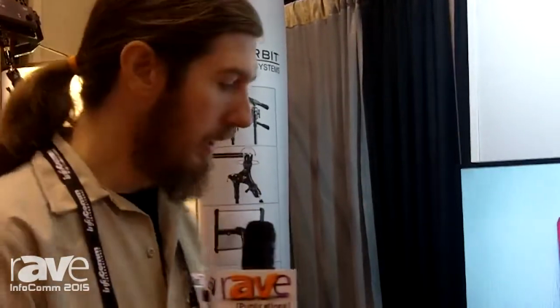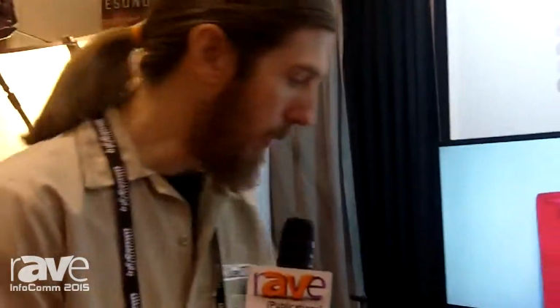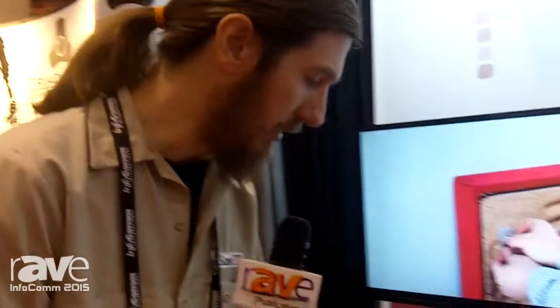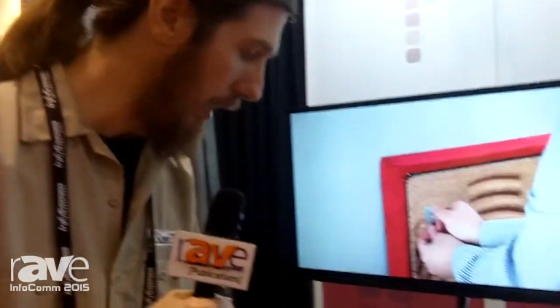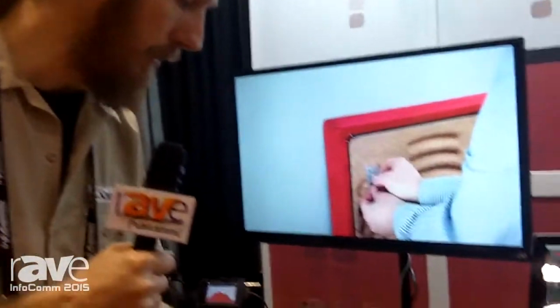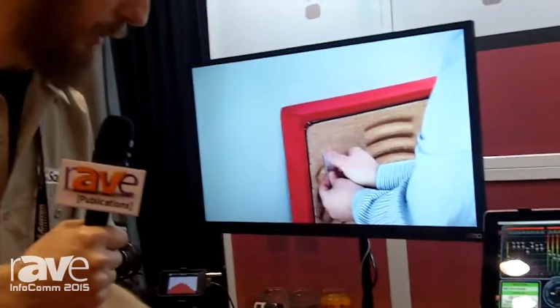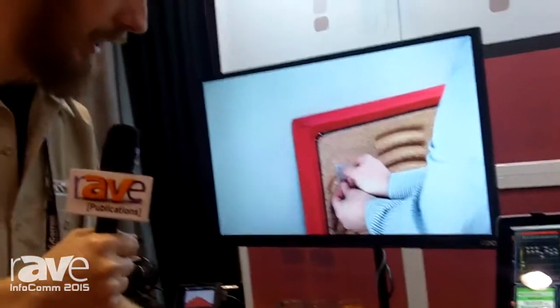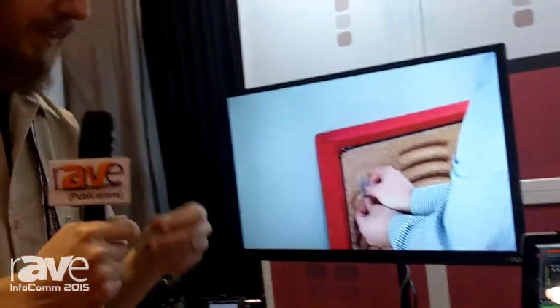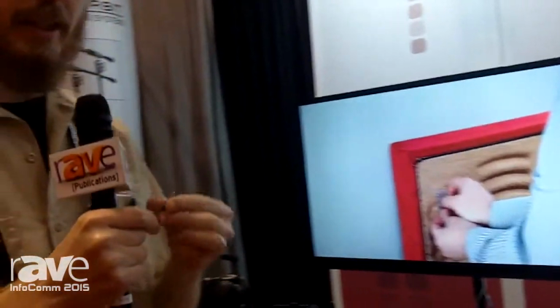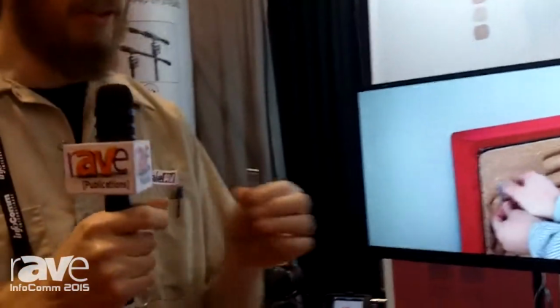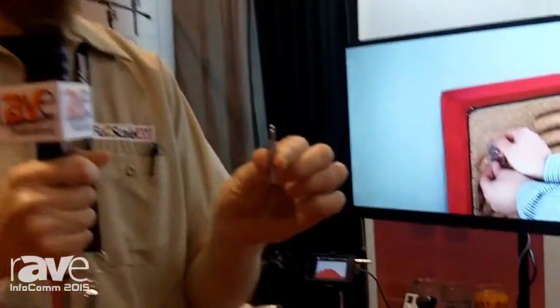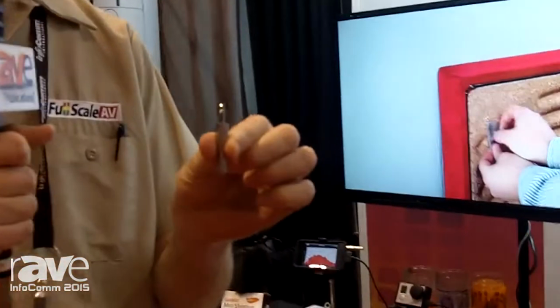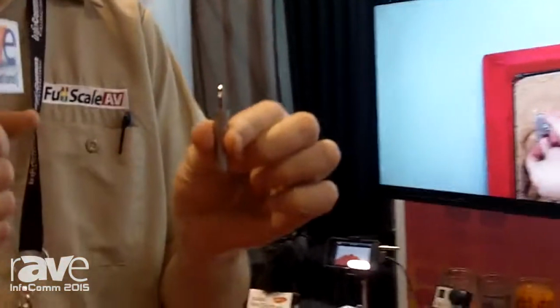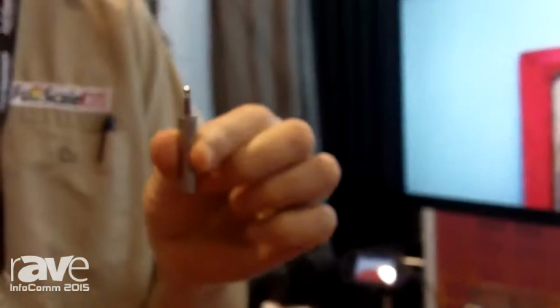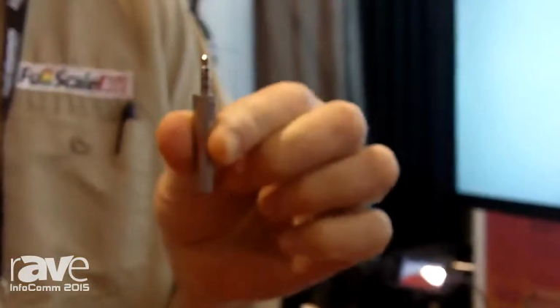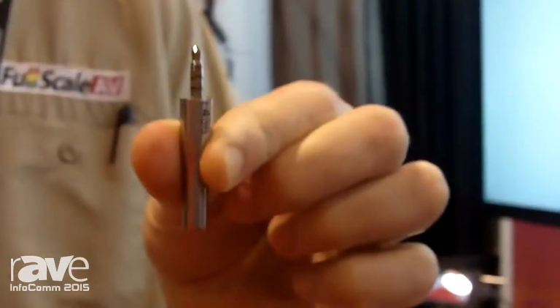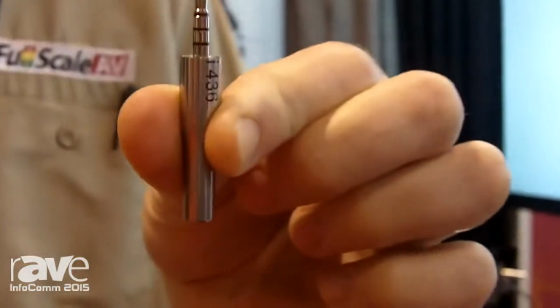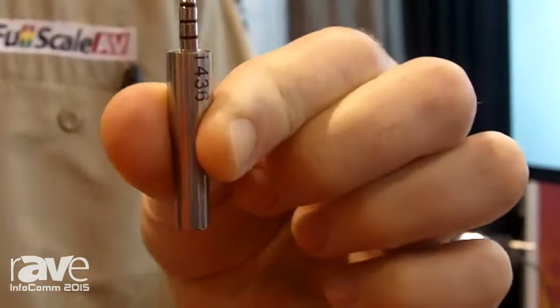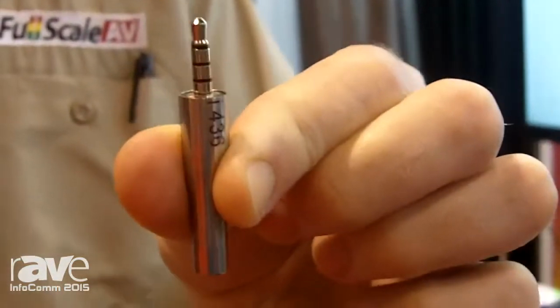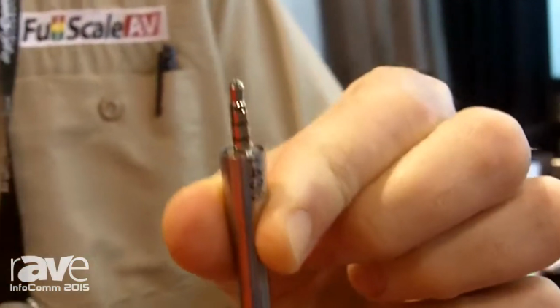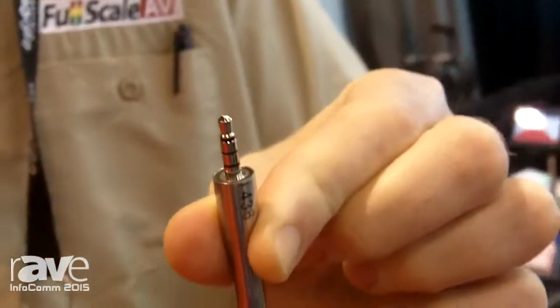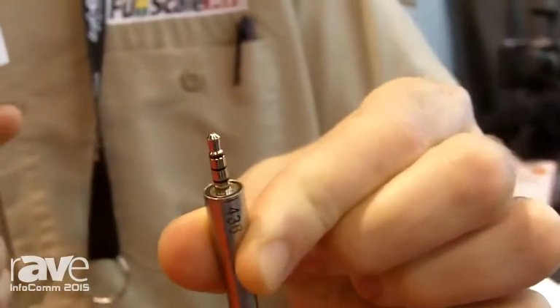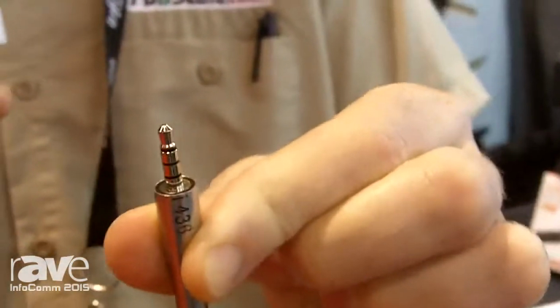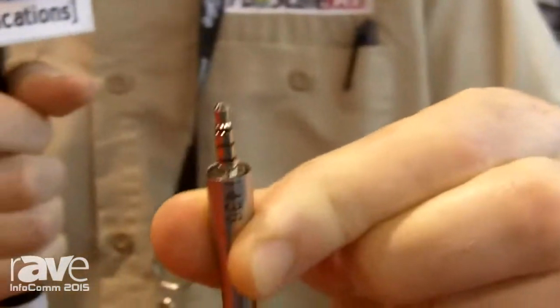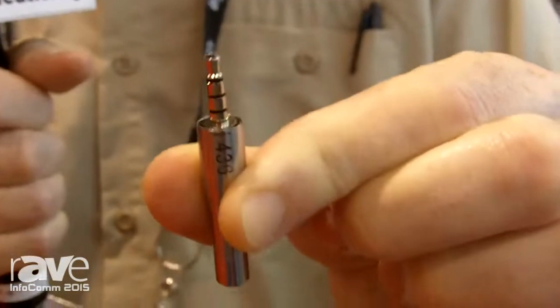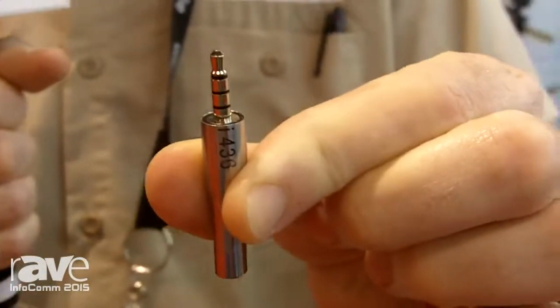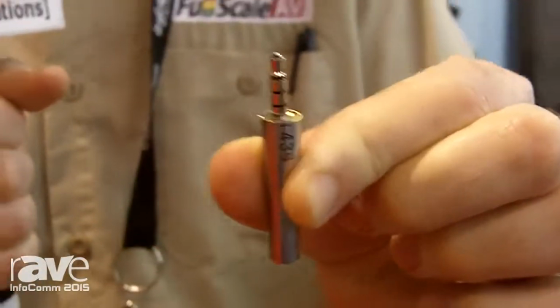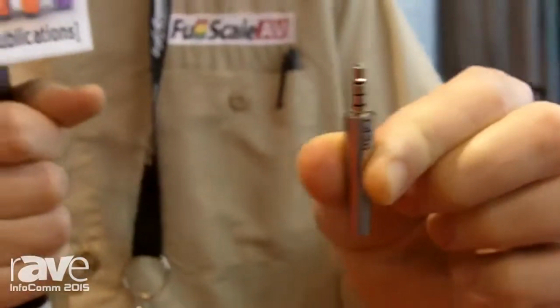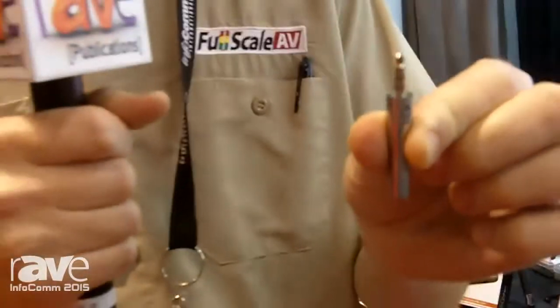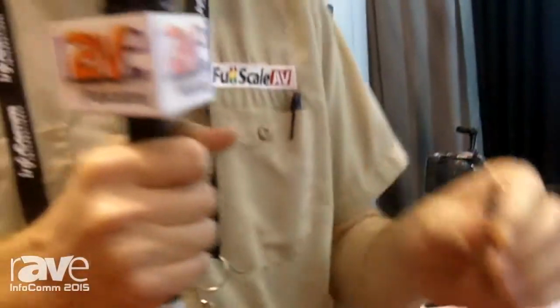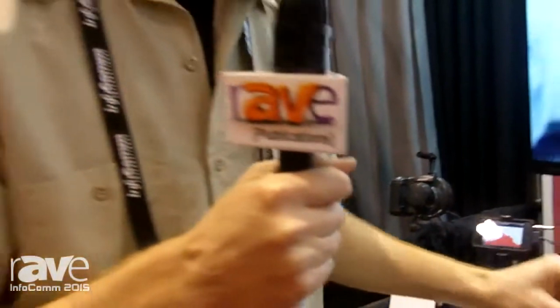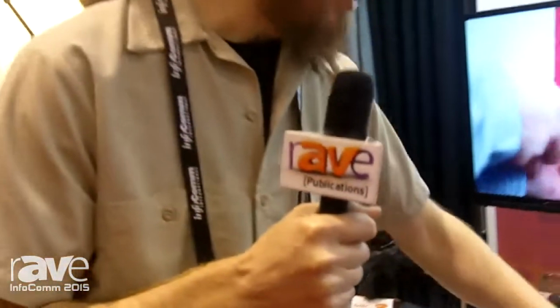The i436 is a calibrated flat response mic that plugs right into the headset jack on your phone or tablet. All of these apps will access that microphone and use it as the reference for being able to do these measurements.